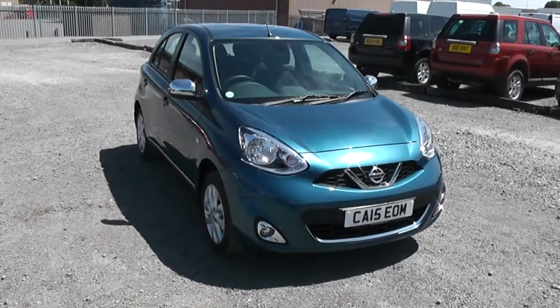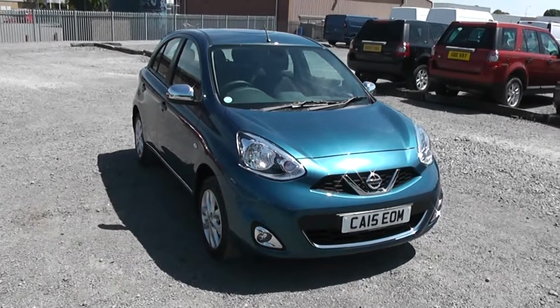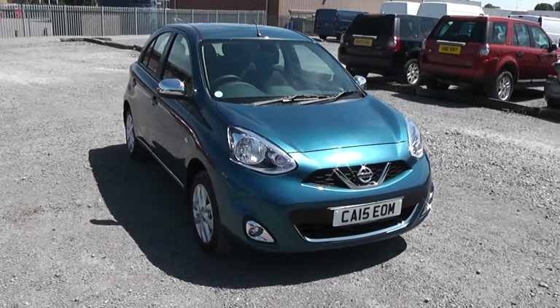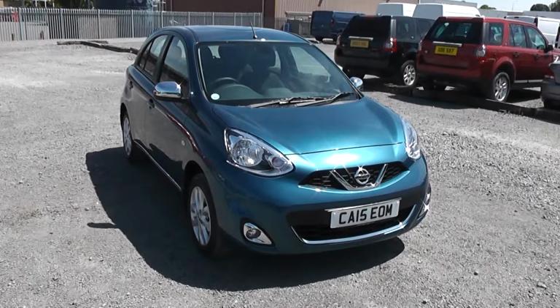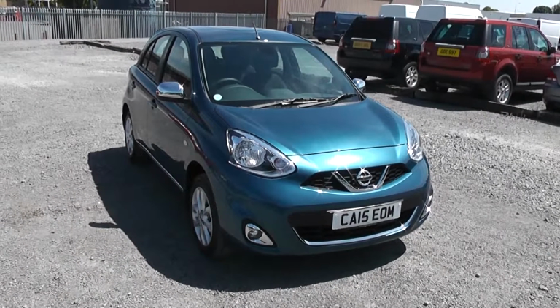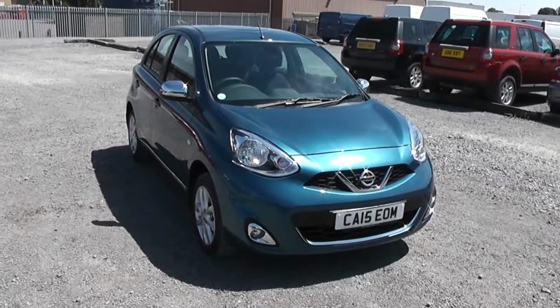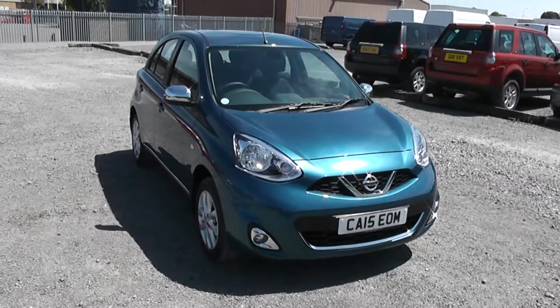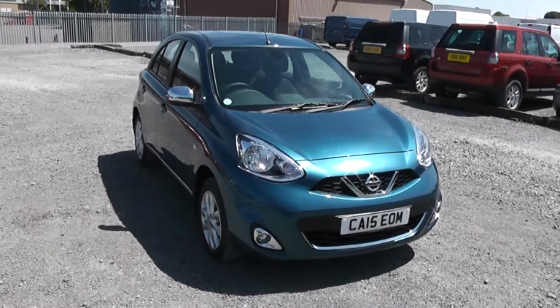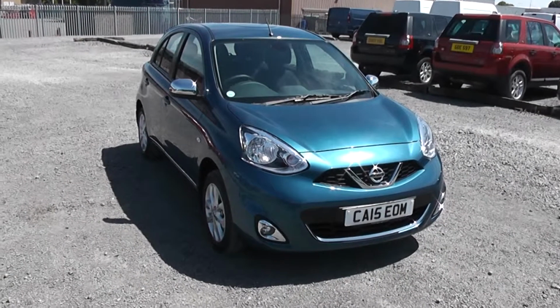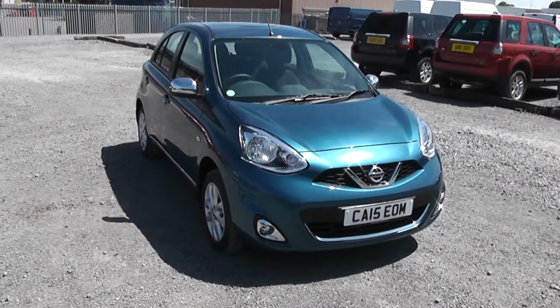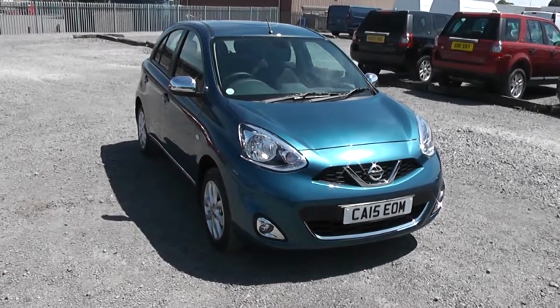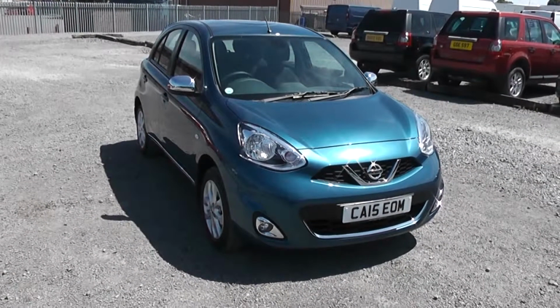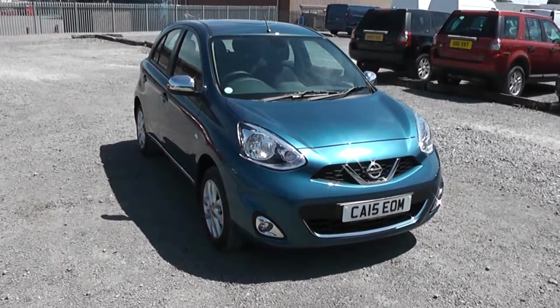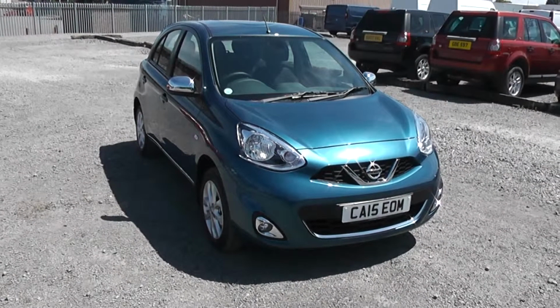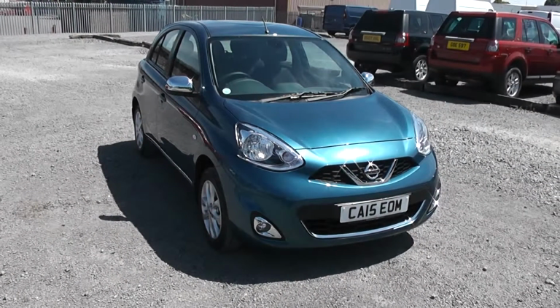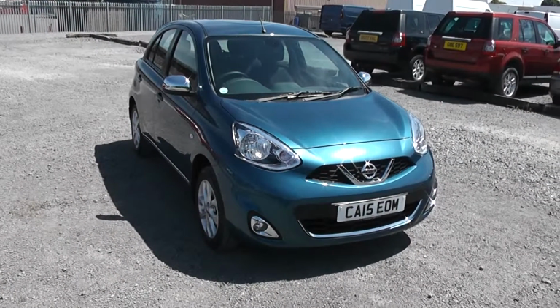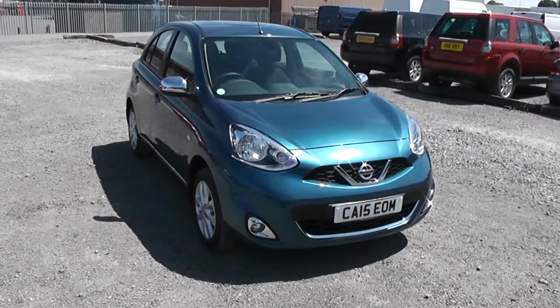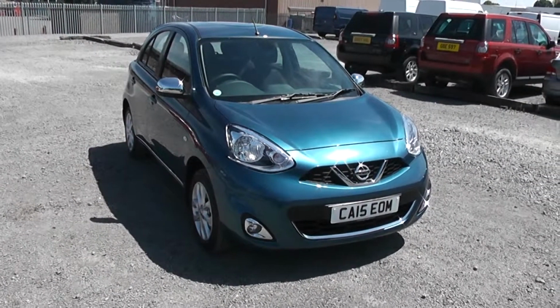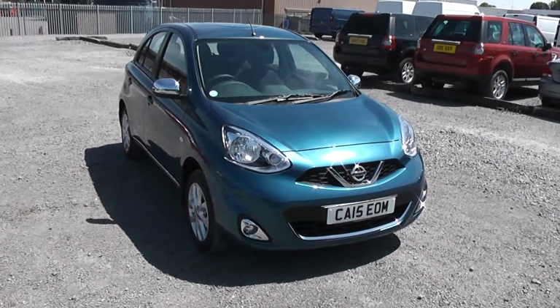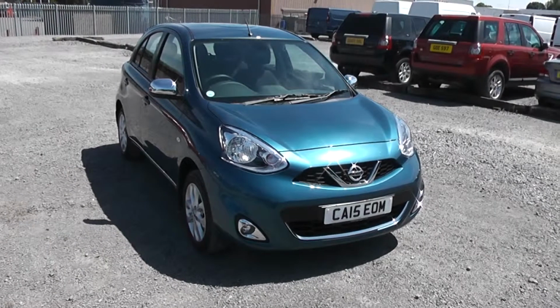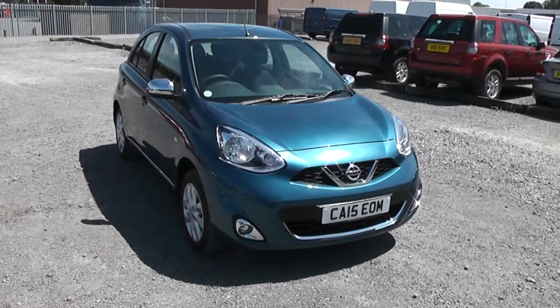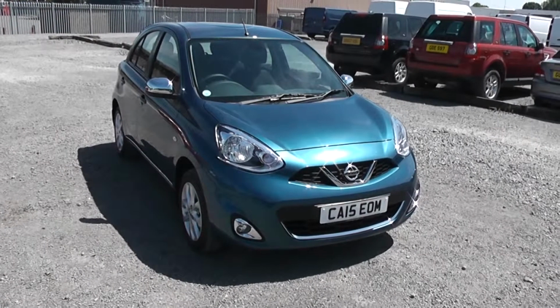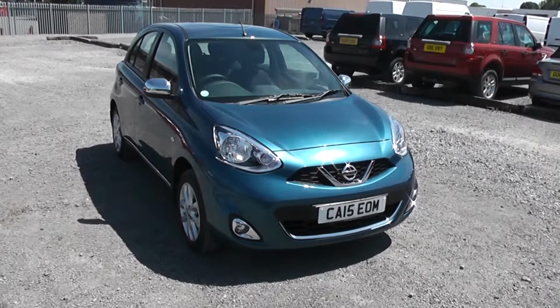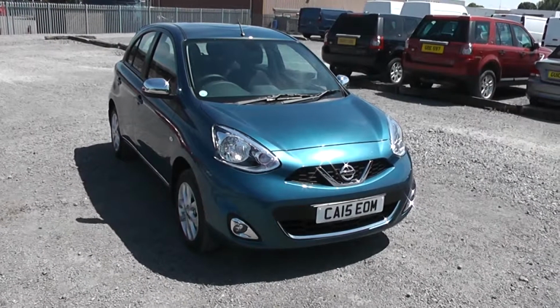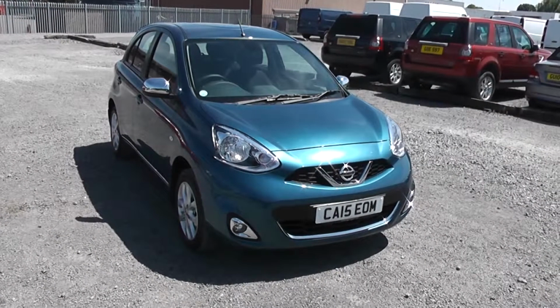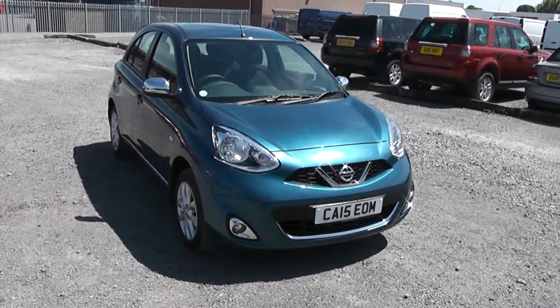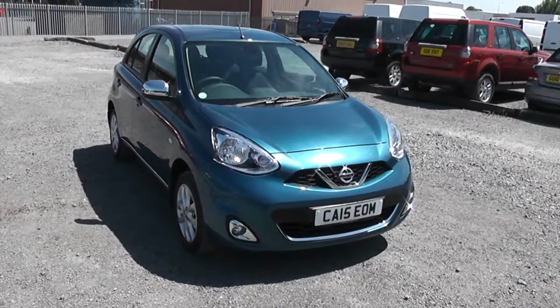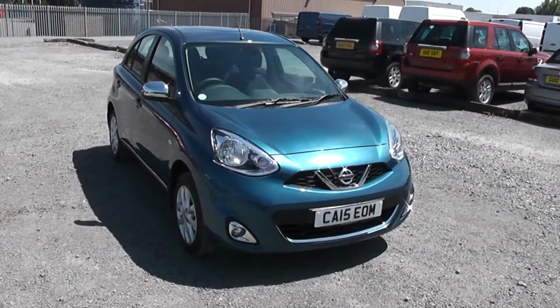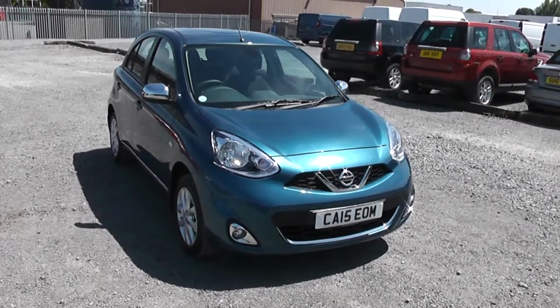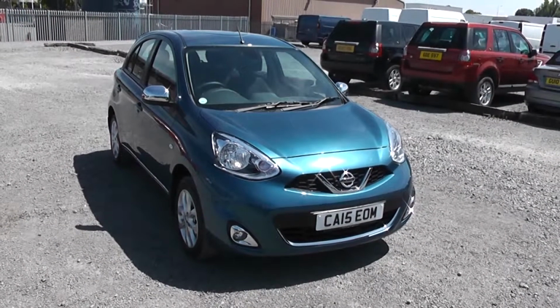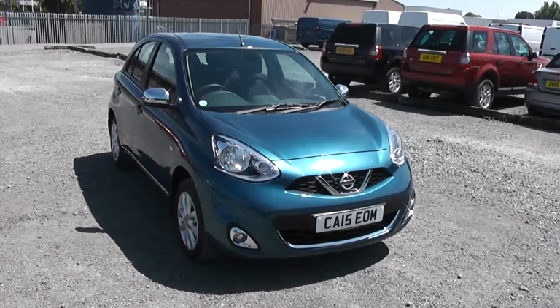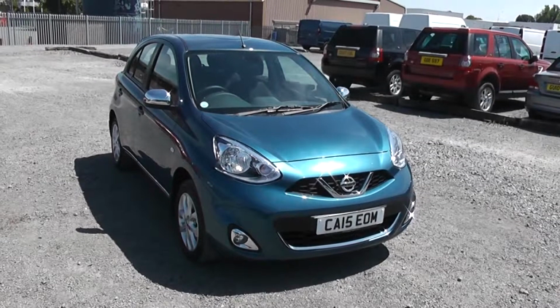Welcome to Essex Garages Nissan on Hadfield Road, Cardiff. The presentation we have for you today is of the Nissan Micra Centre 1.2 petrol automatic model, with automatic gearbox, finished in Pacific Blue.